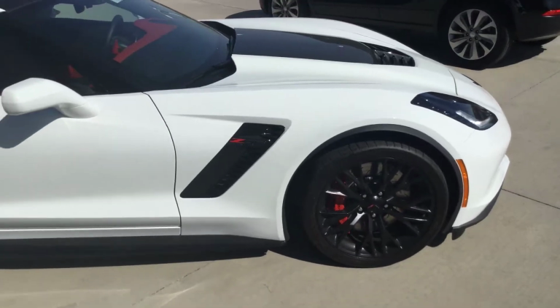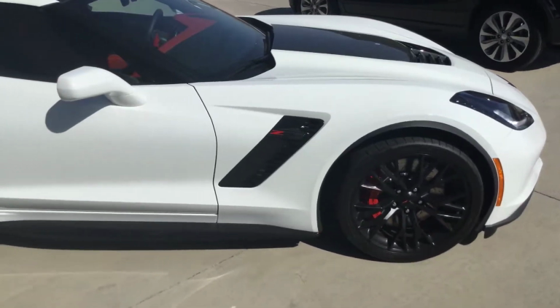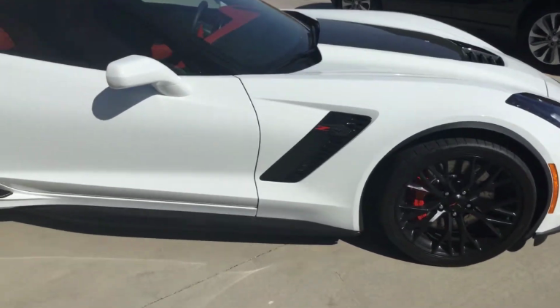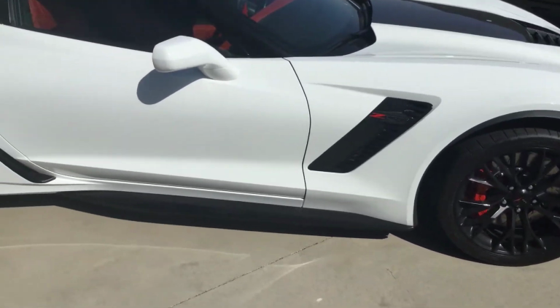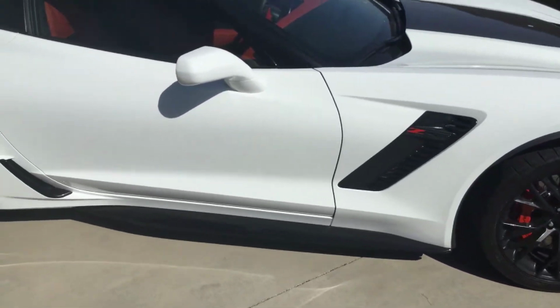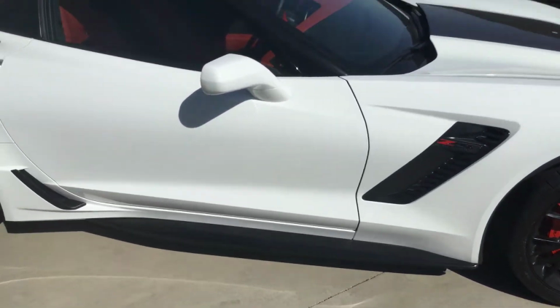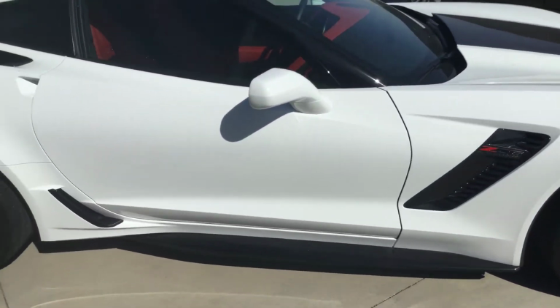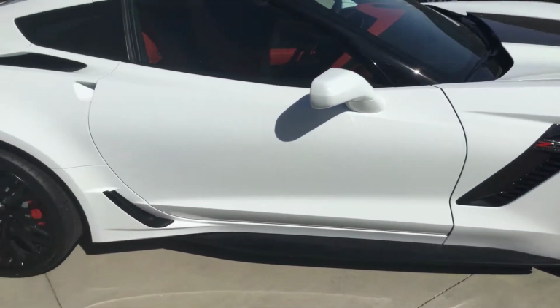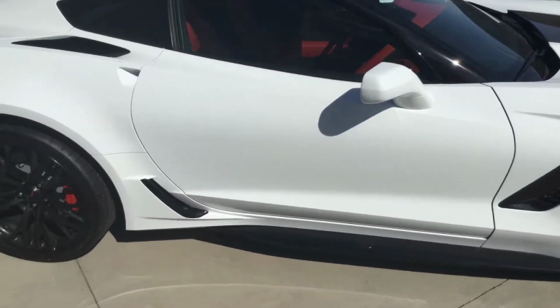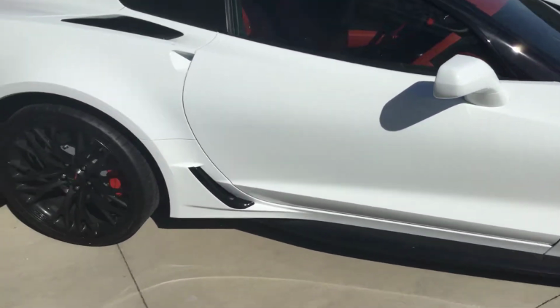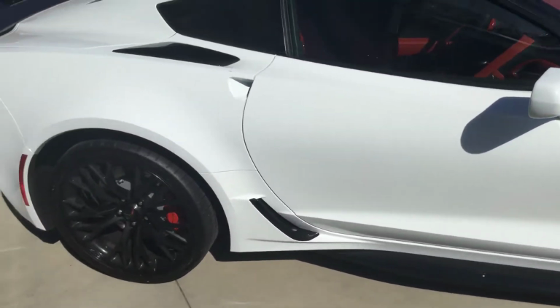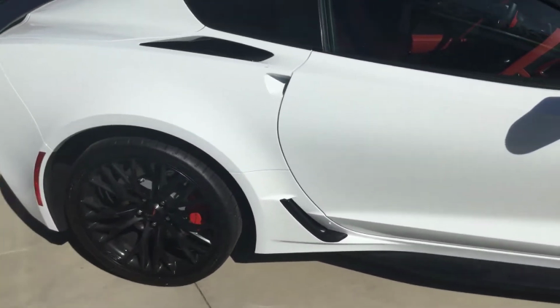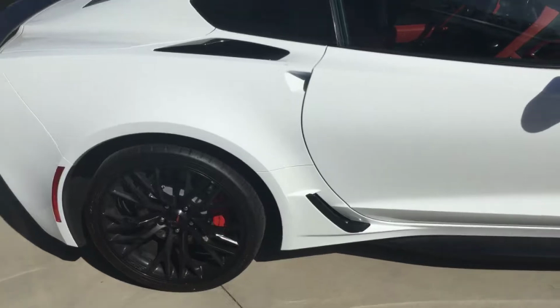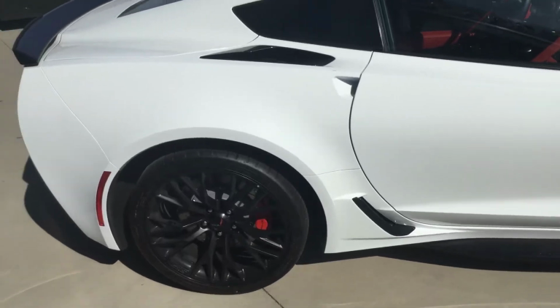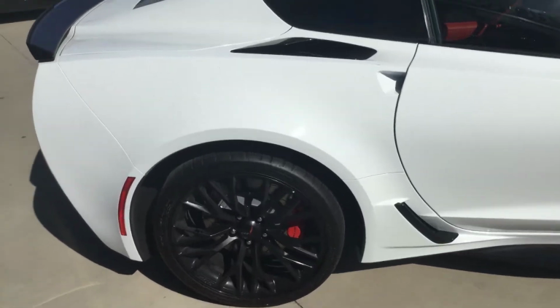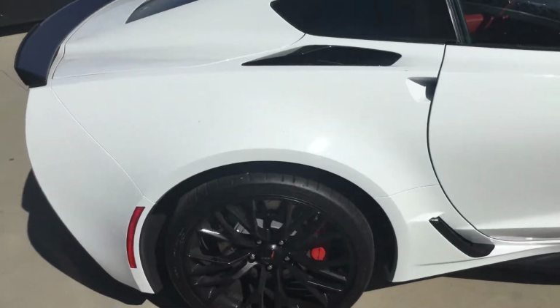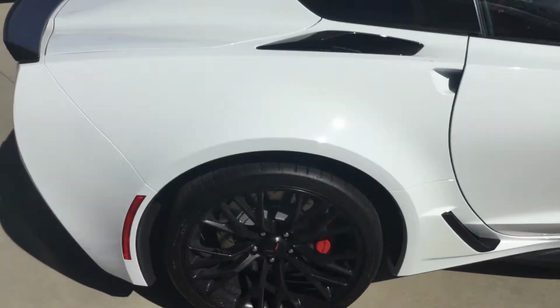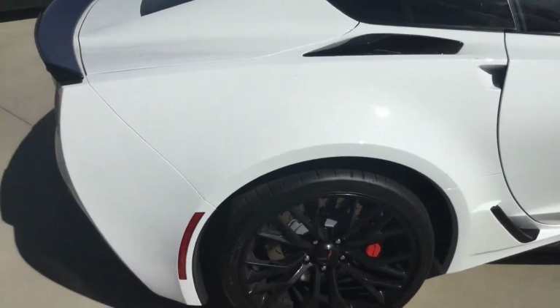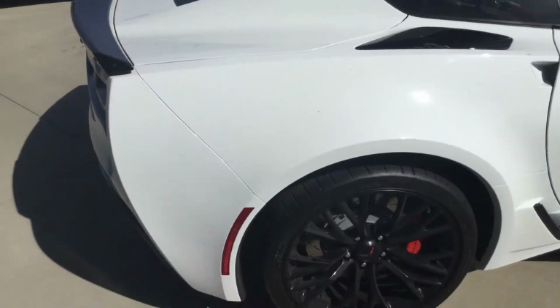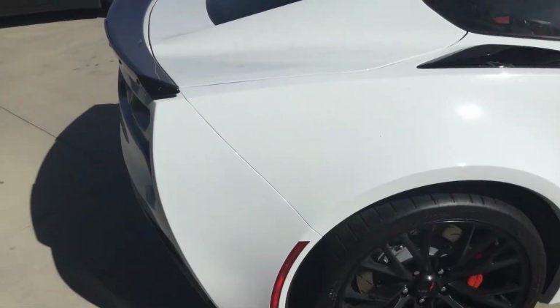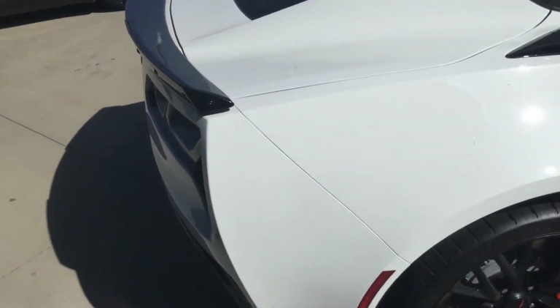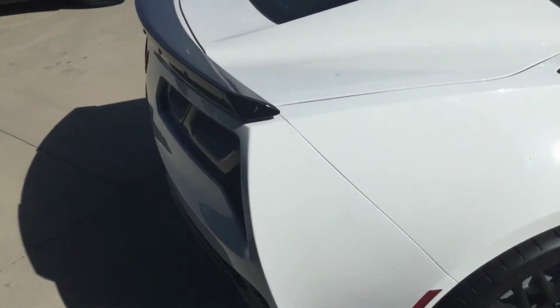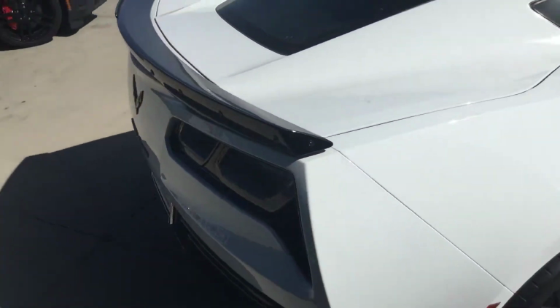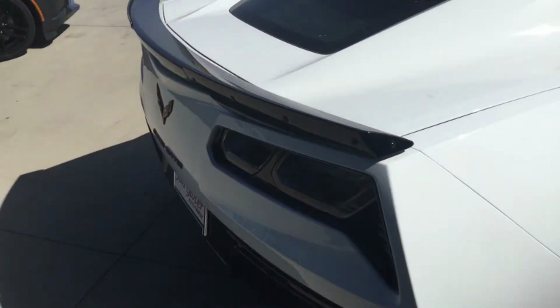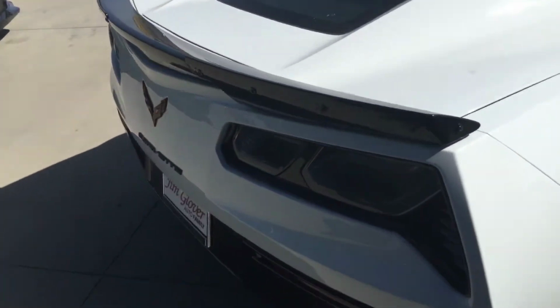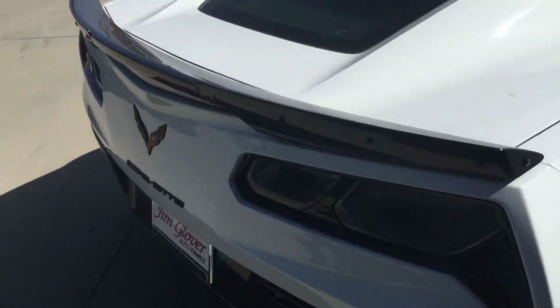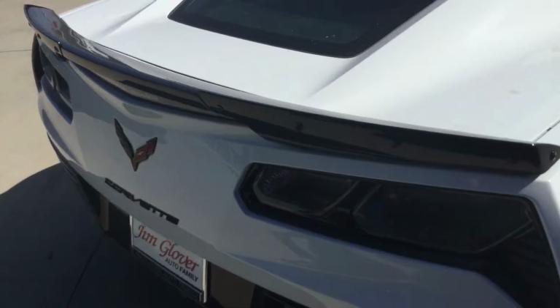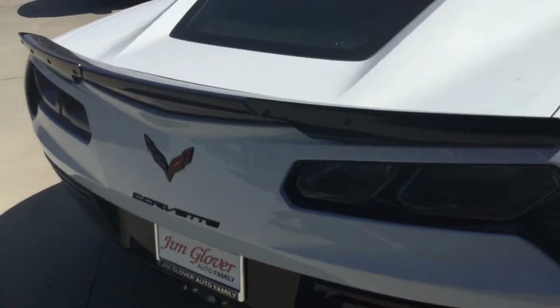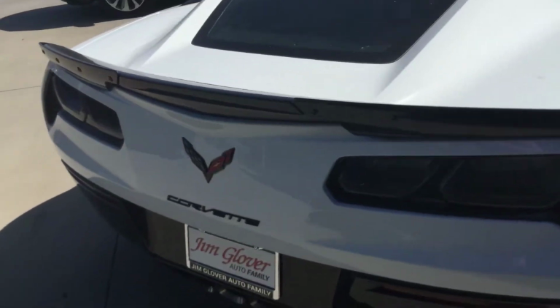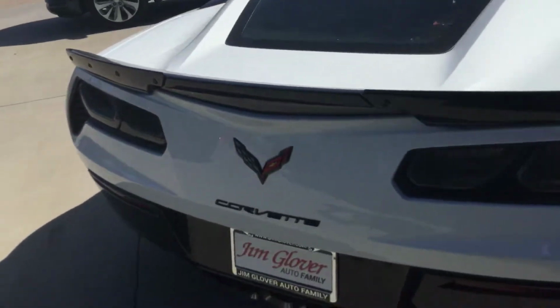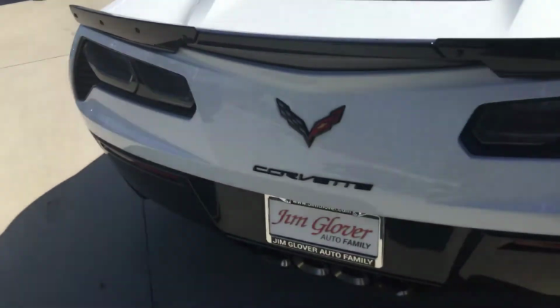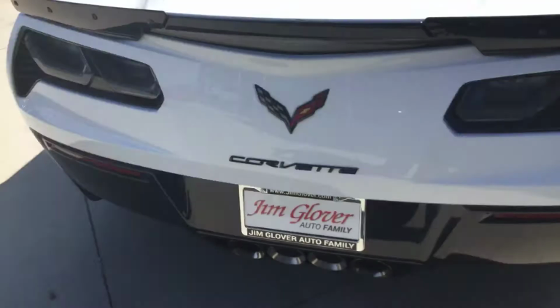Hello Joseph, this is Van Scott, Jim Glover Chevrolet in Tulsa, Oklahoma. I just want to bring you a quick video of the 2019 Z06 Corvette Arctic White that you inquired about.